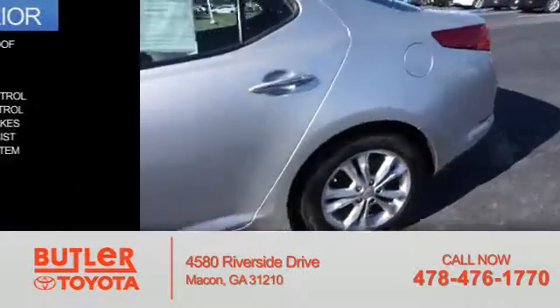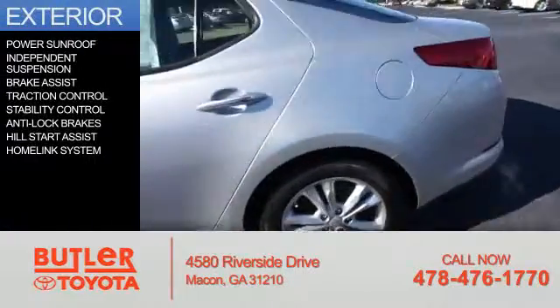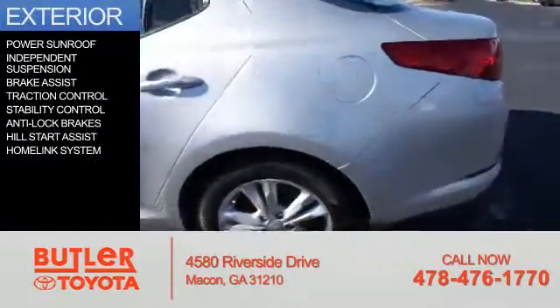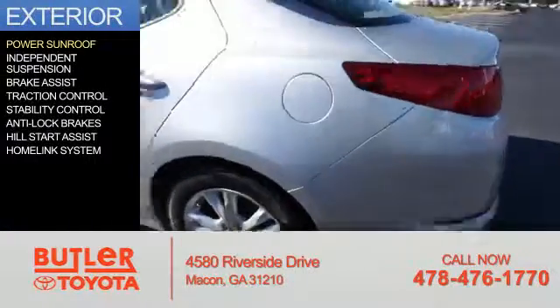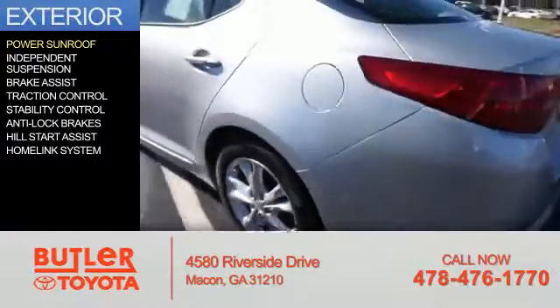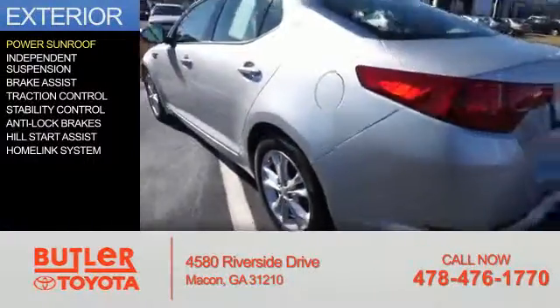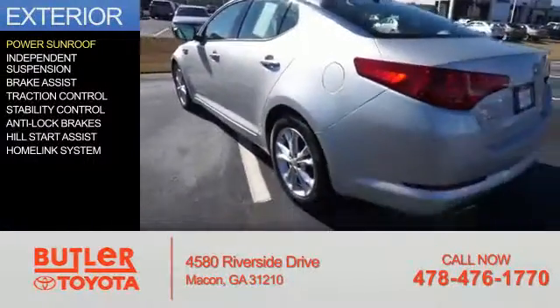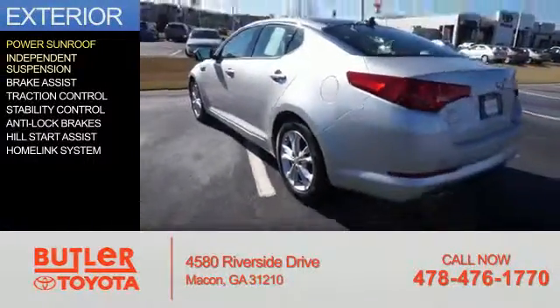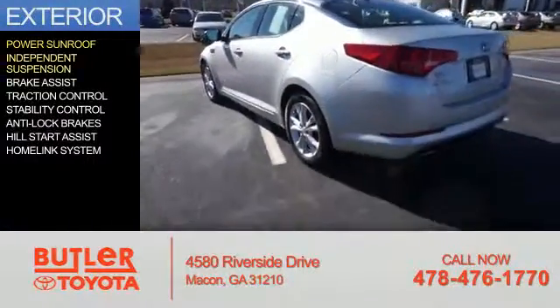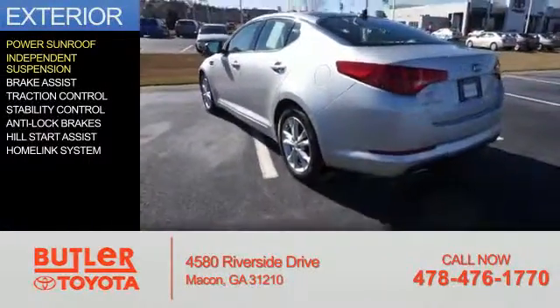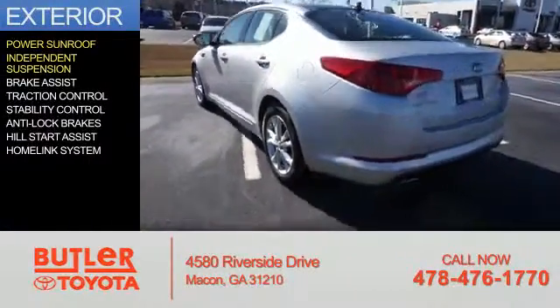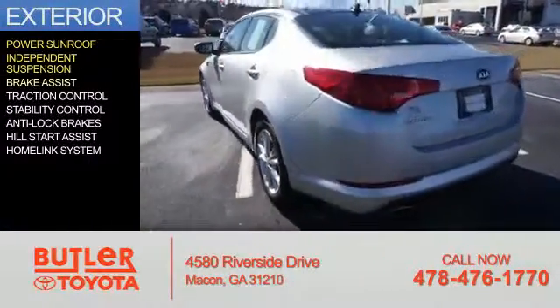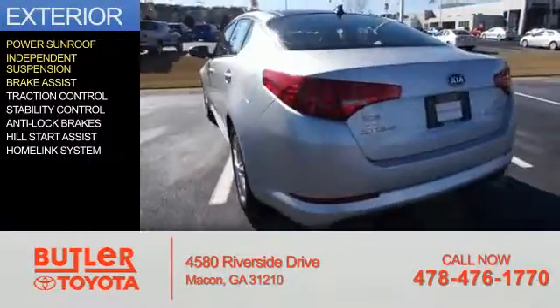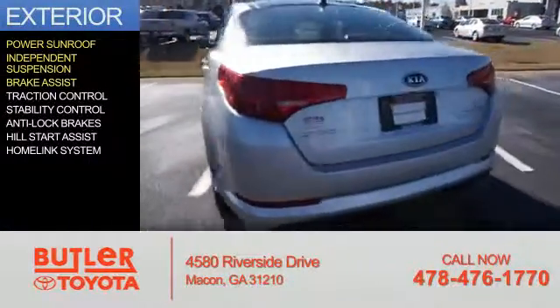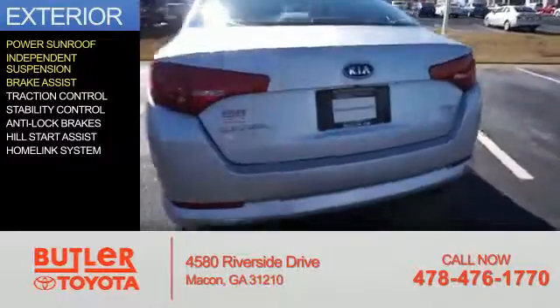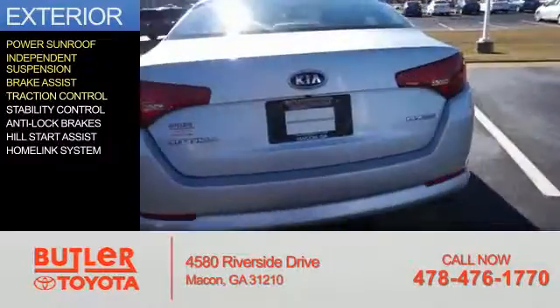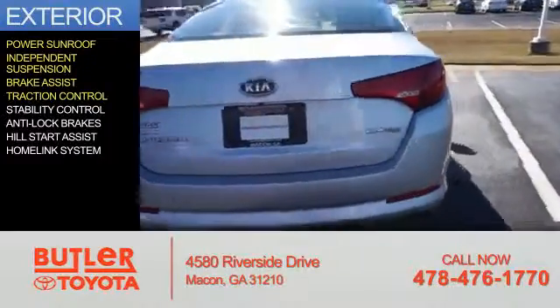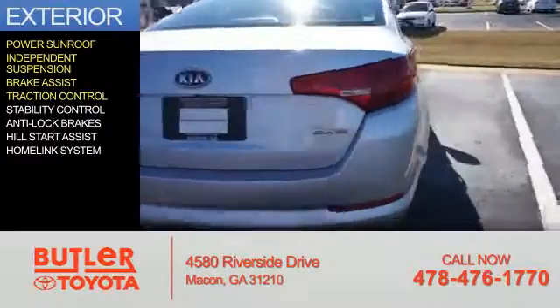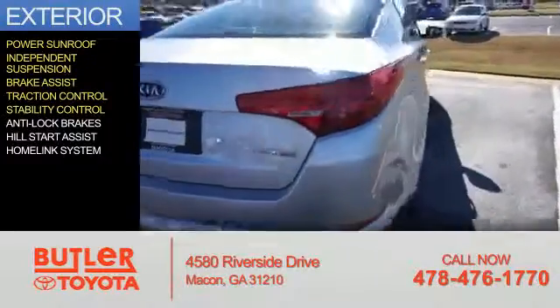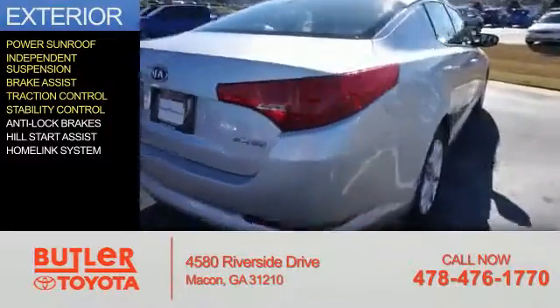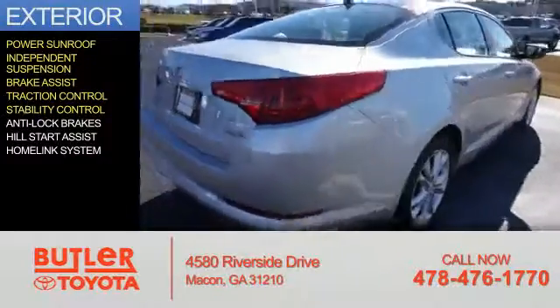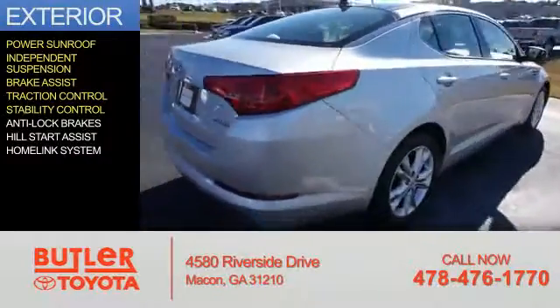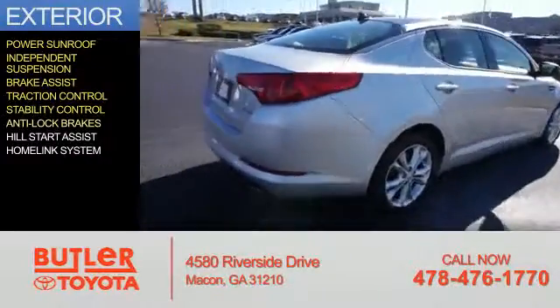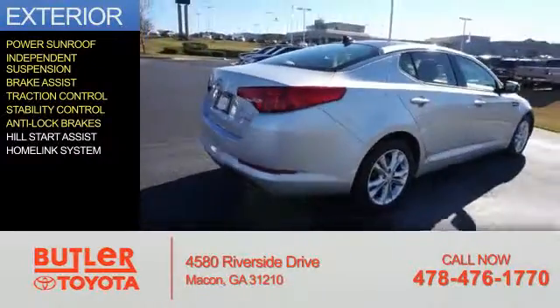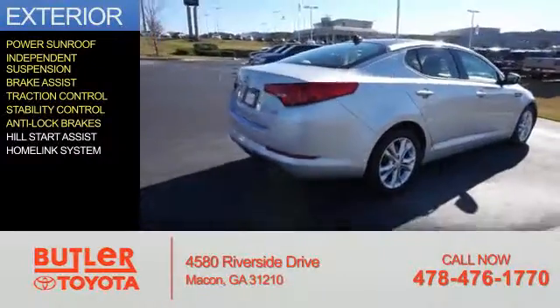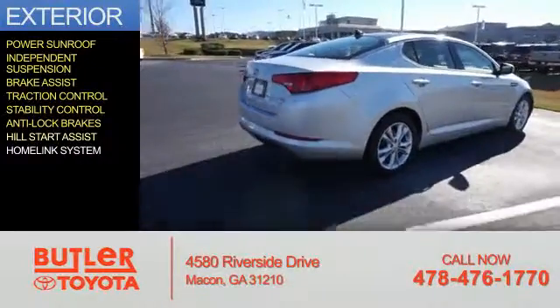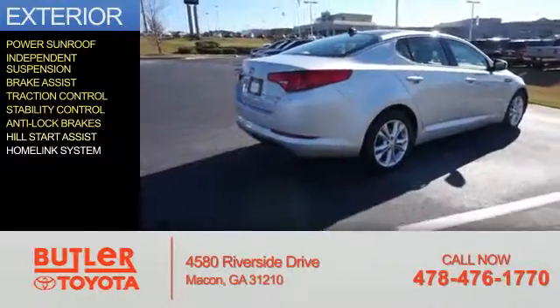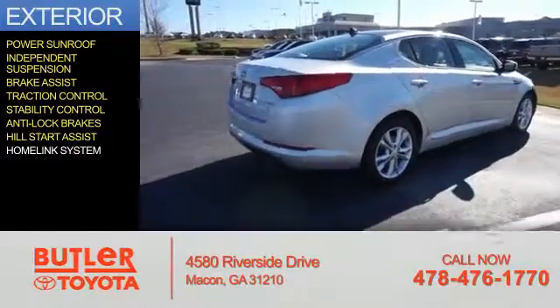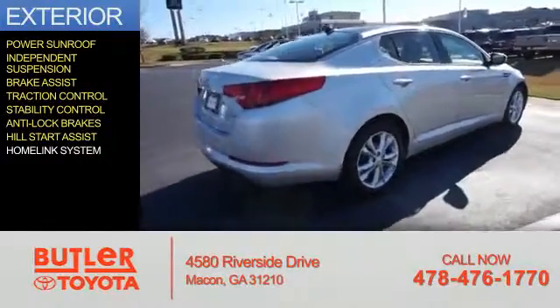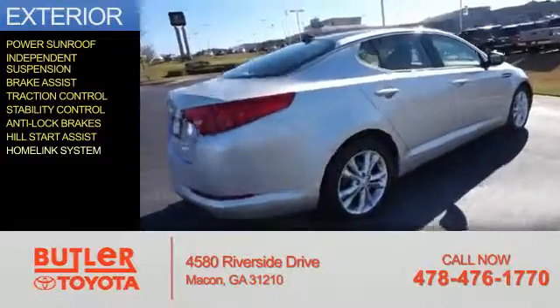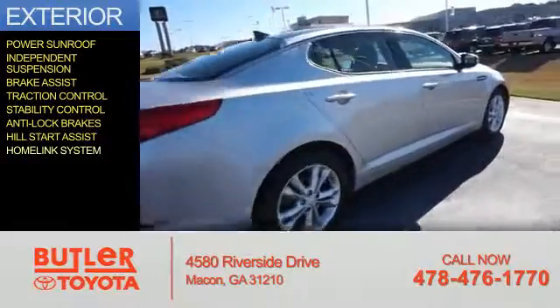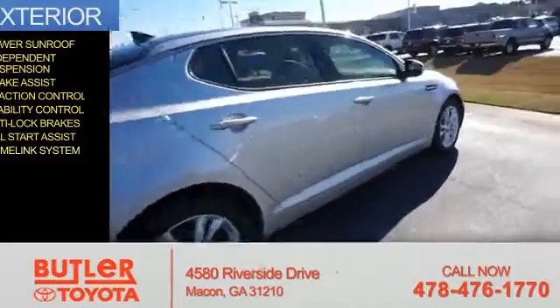The features include a power sunroof, independent suspension, brake assist, traction control, stability control, anti-lock brakes, hill start assist, and a home link system.